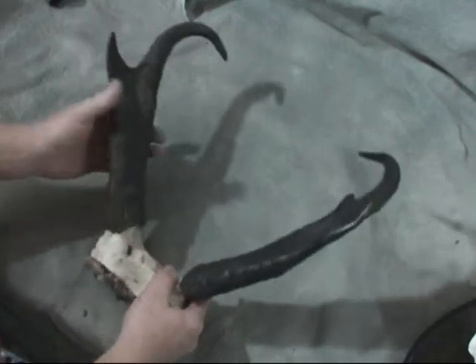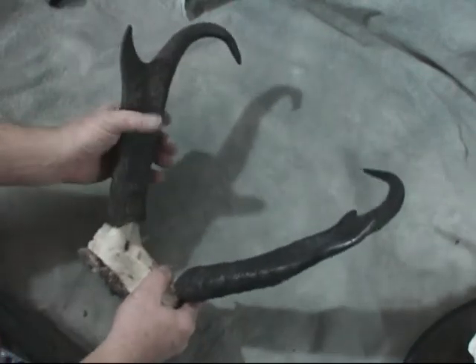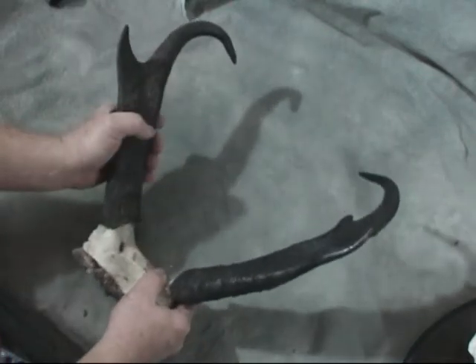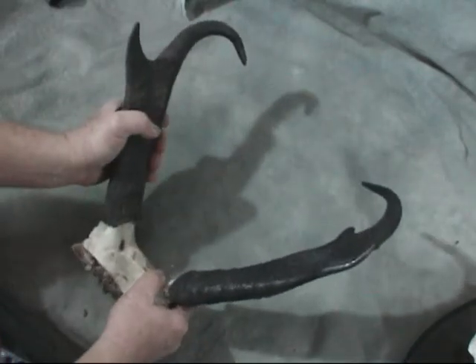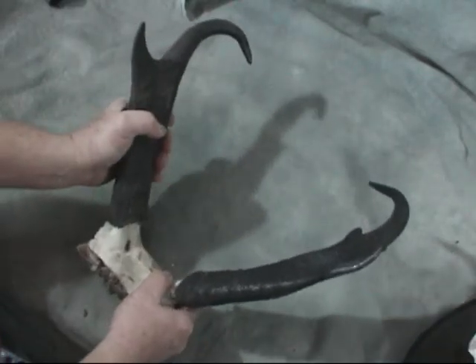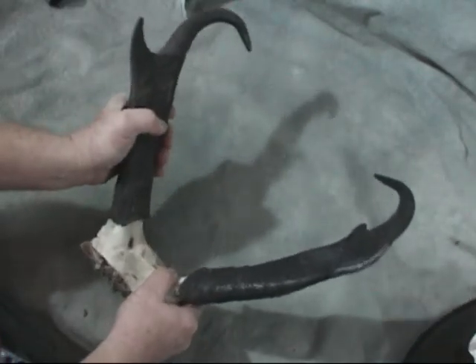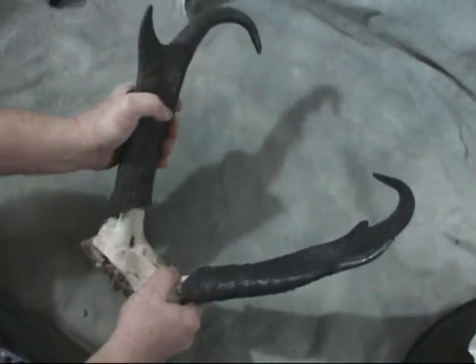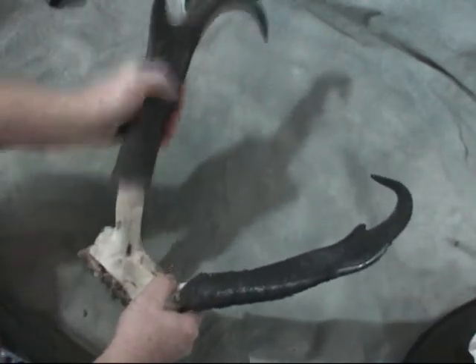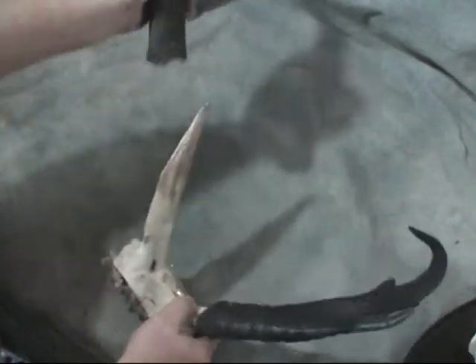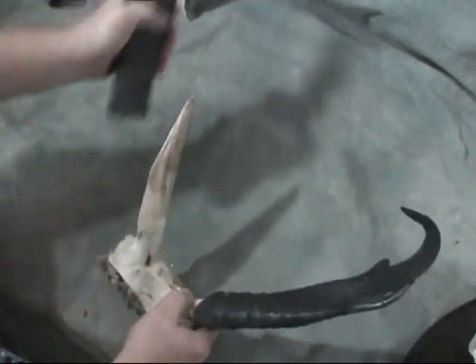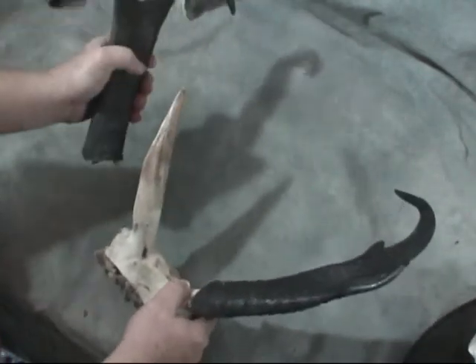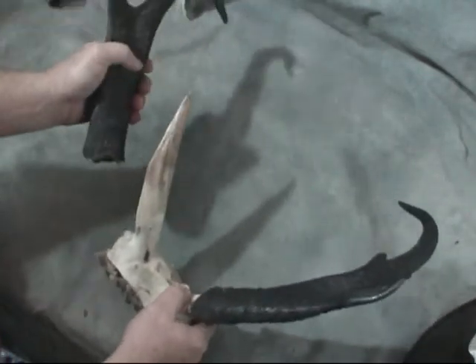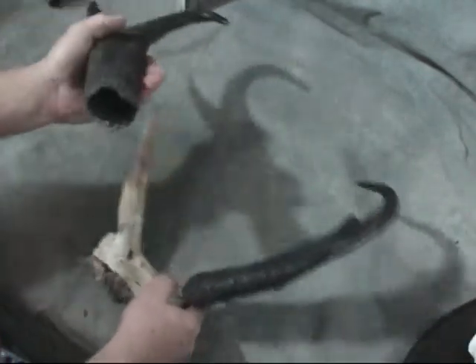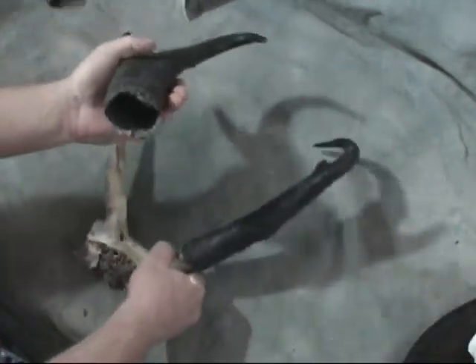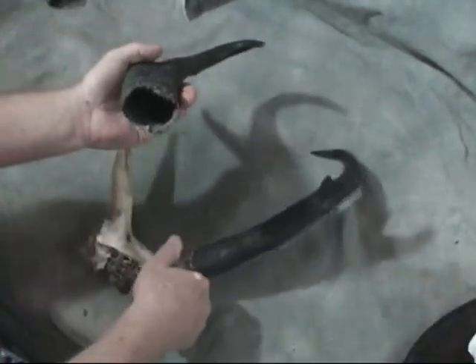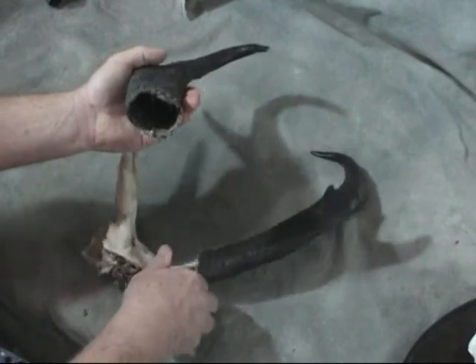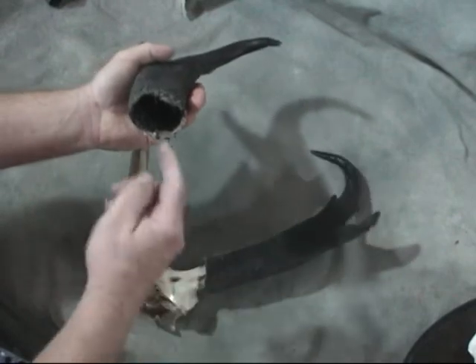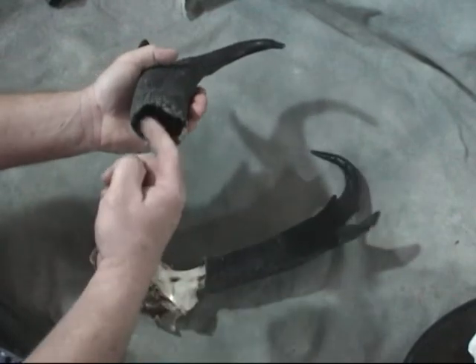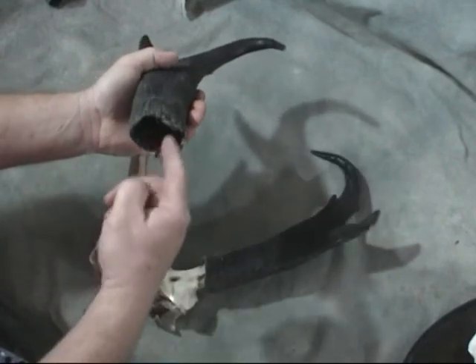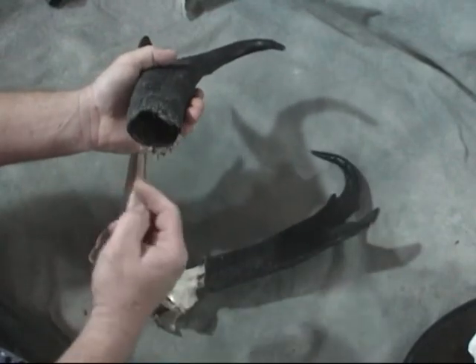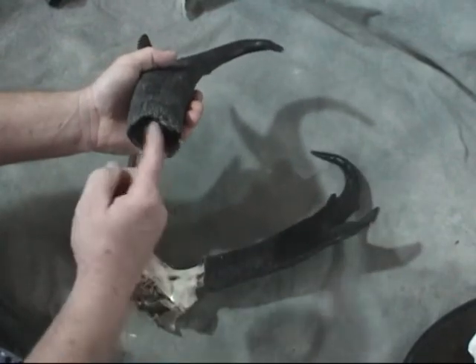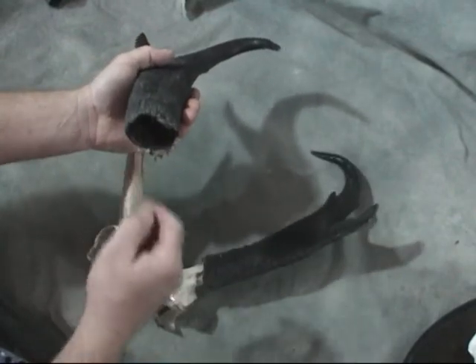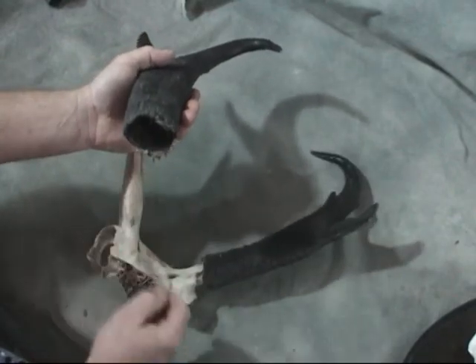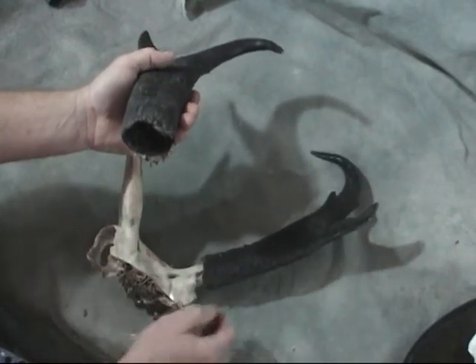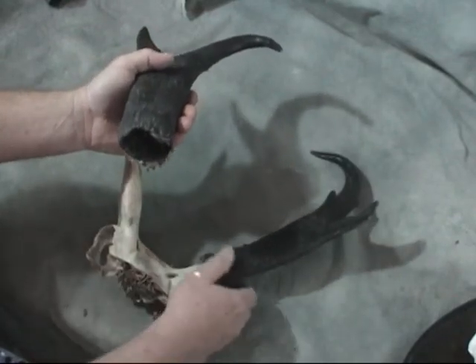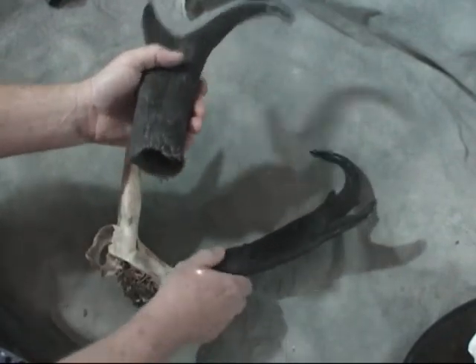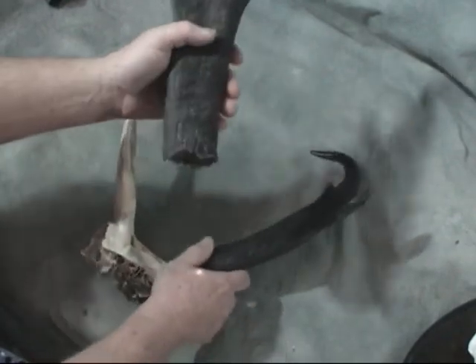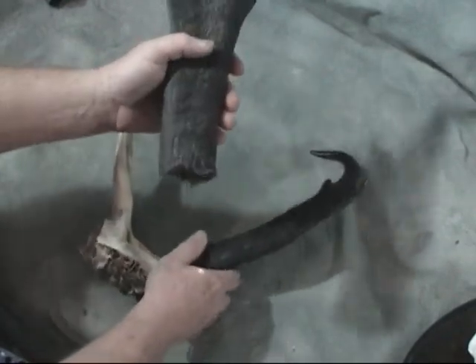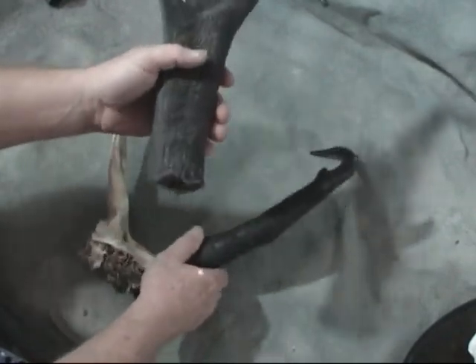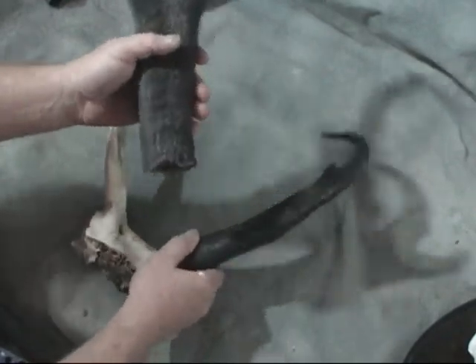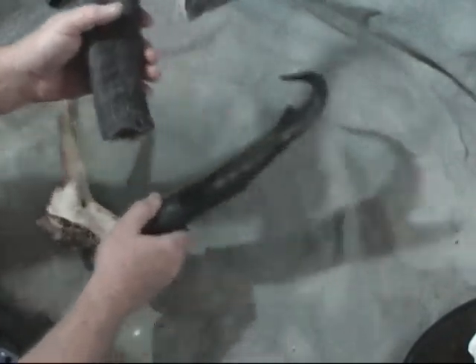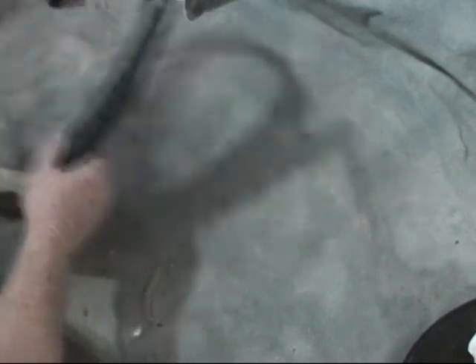You'll start jiggling them kind of firmly and they'll slide right off the posts. There'll be some pithy material that you'll clean out from inside the horns. Then you put them to the side and let them dry for a couple of weeks.